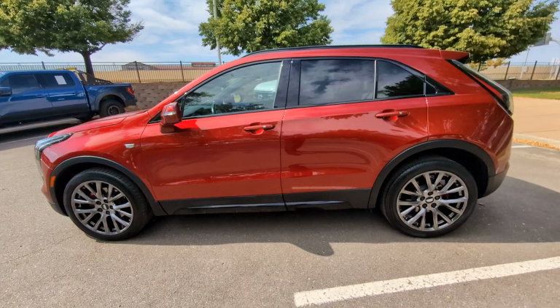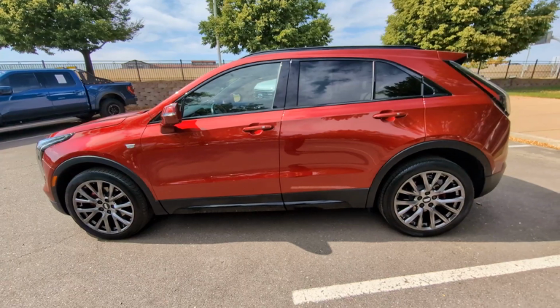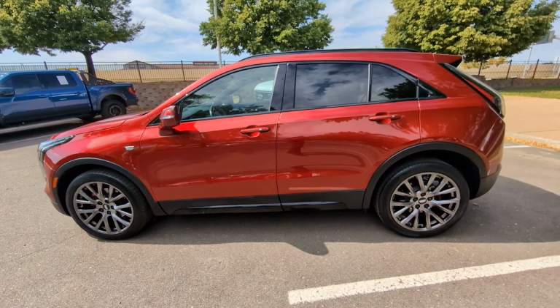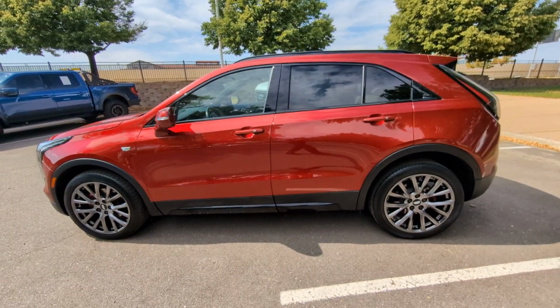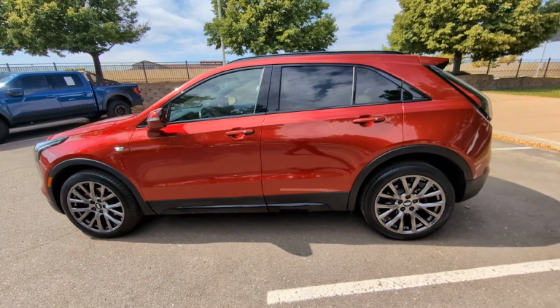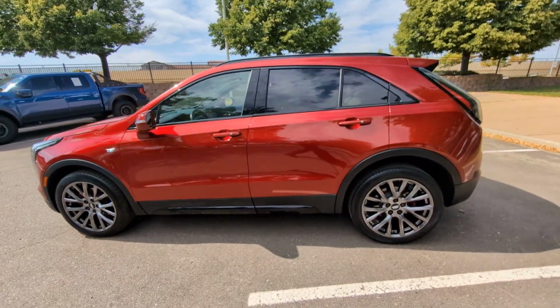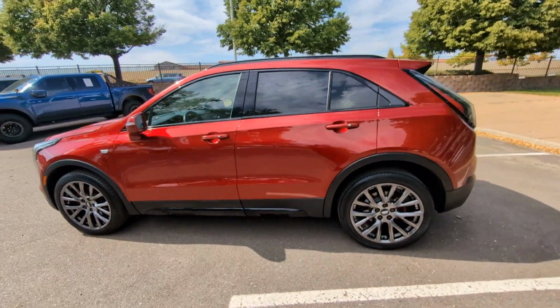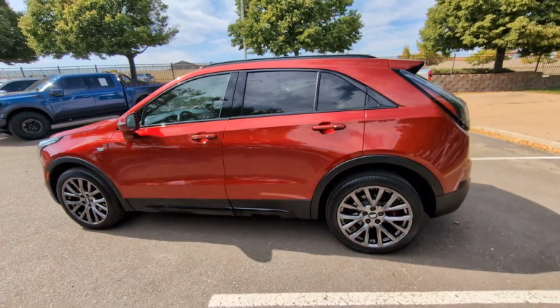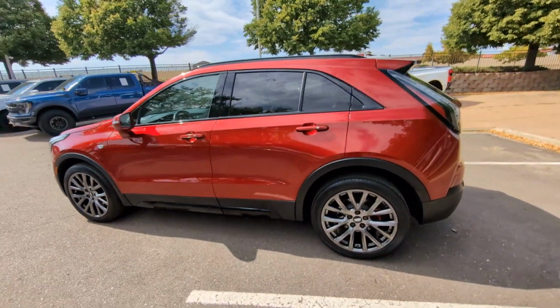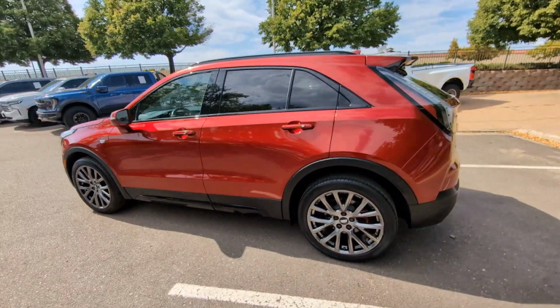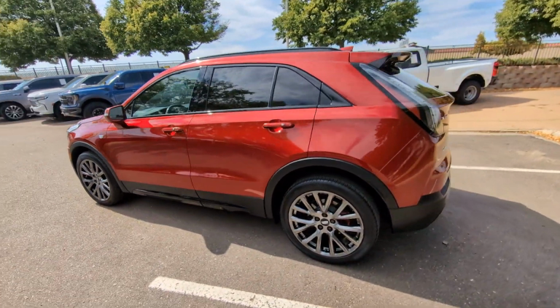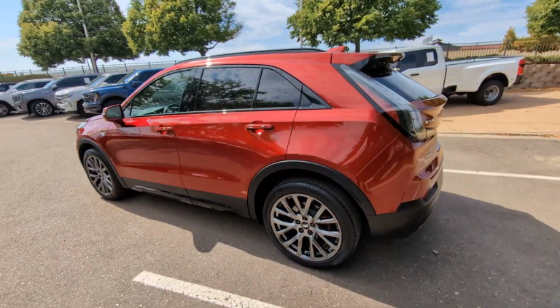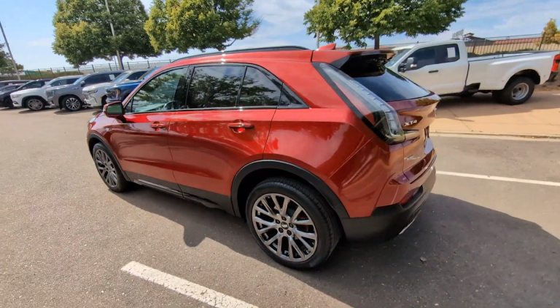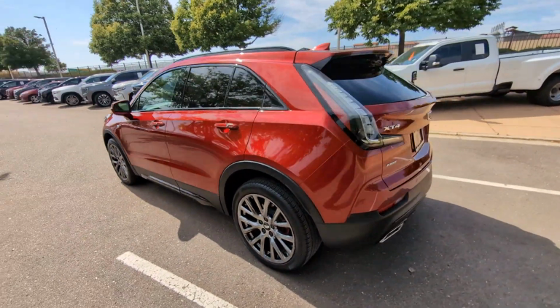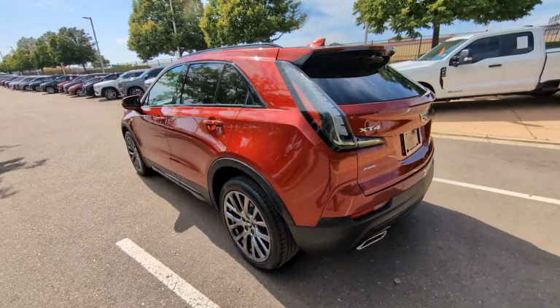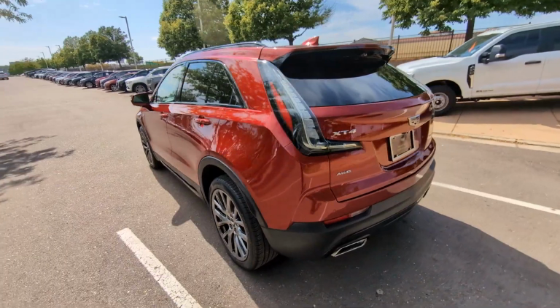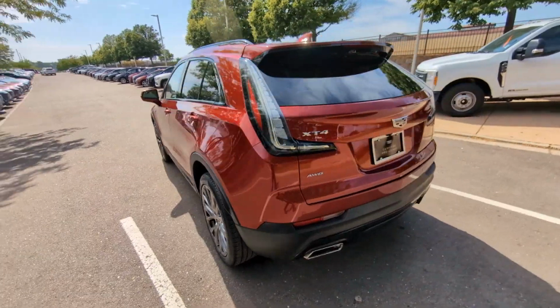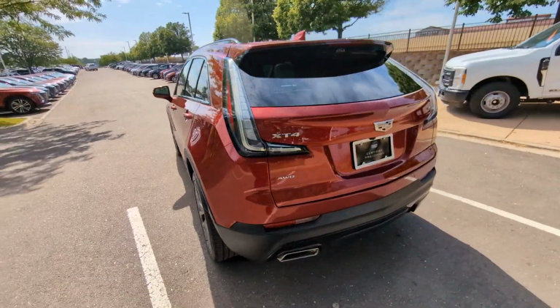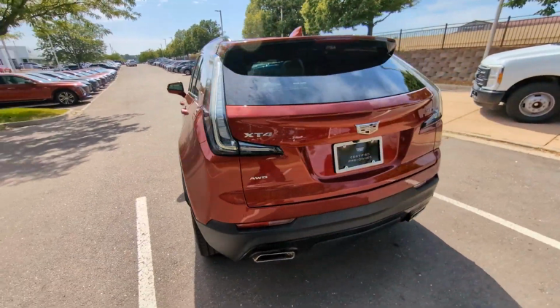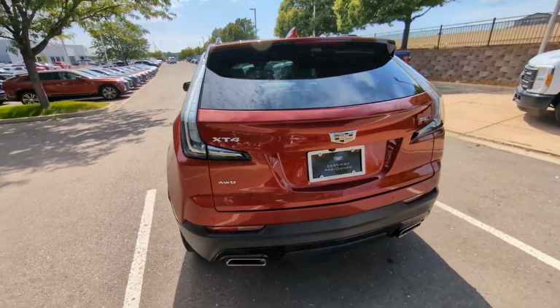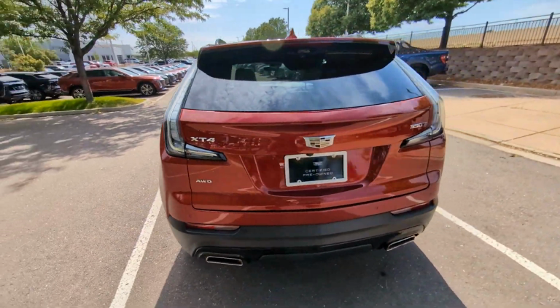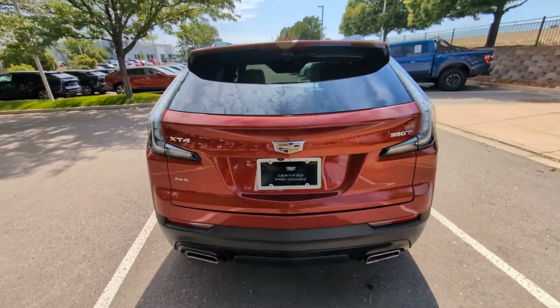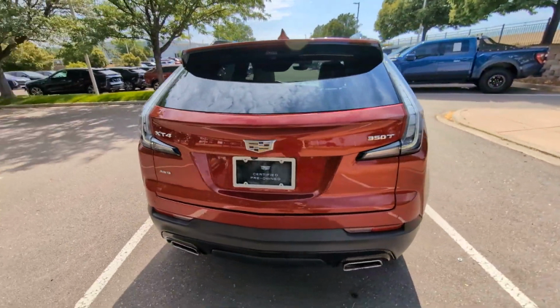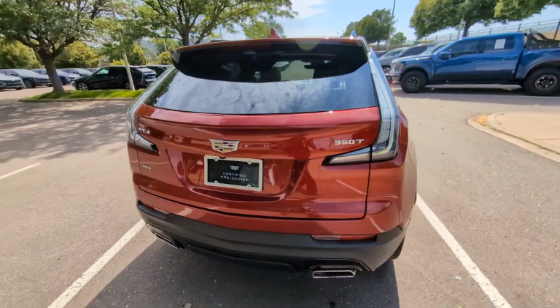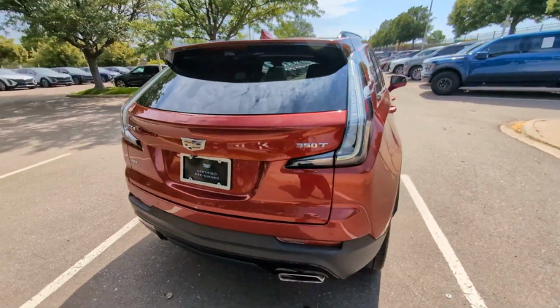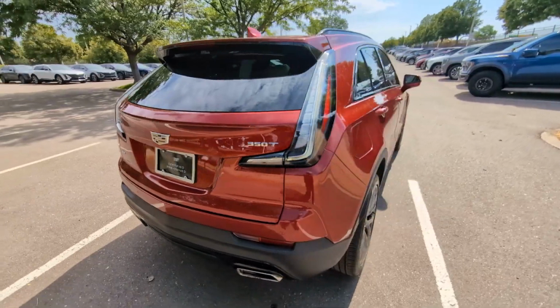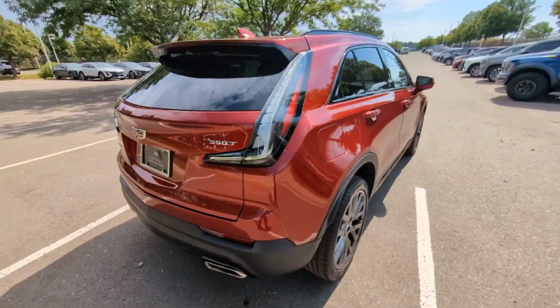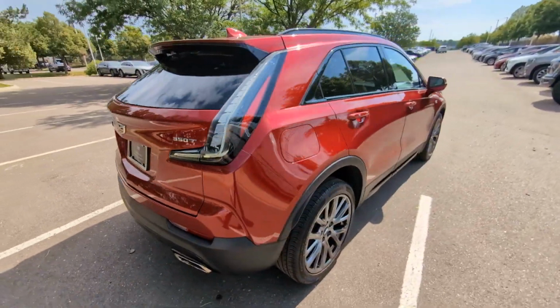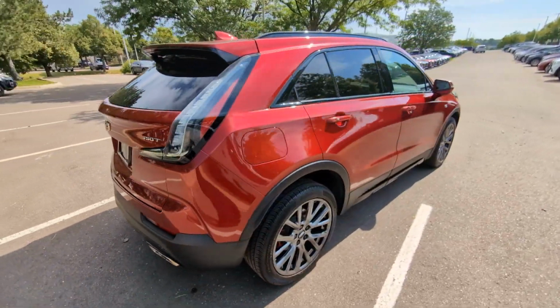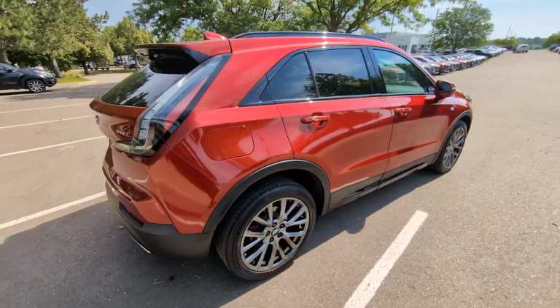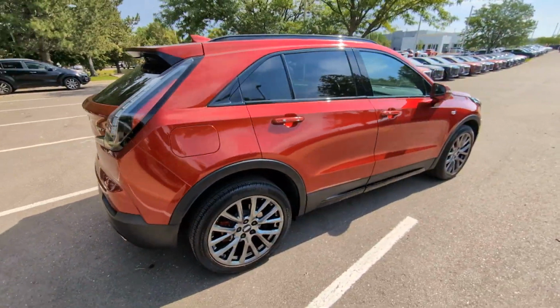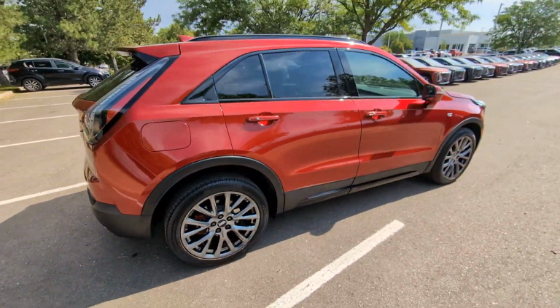Can you see yourself in the 2021 Cadillac XT4? With less than 30,000 miles on the odometer, this vehicle provides excellent value.